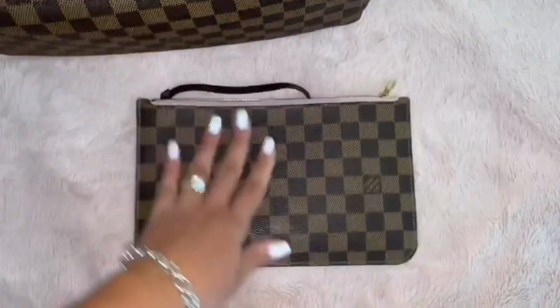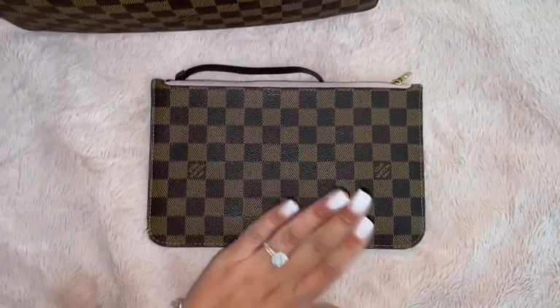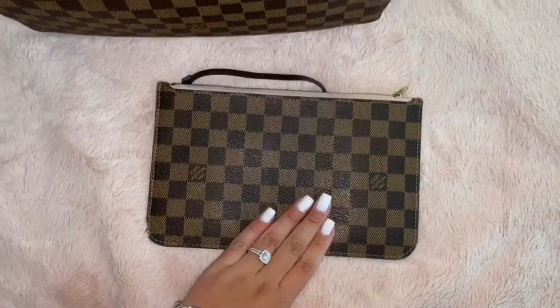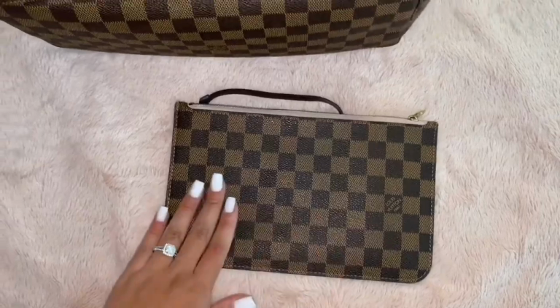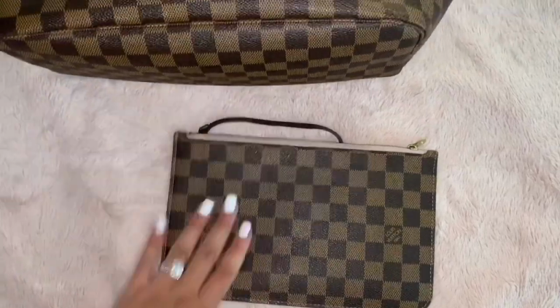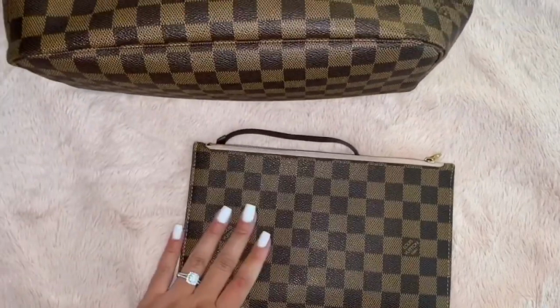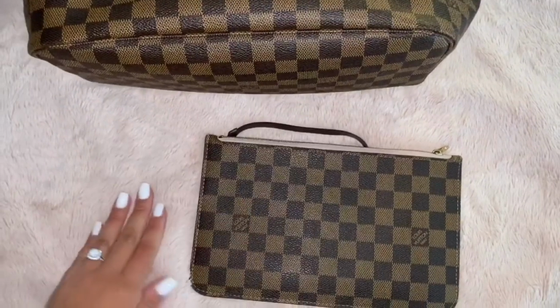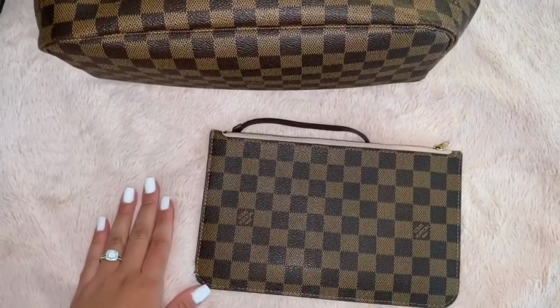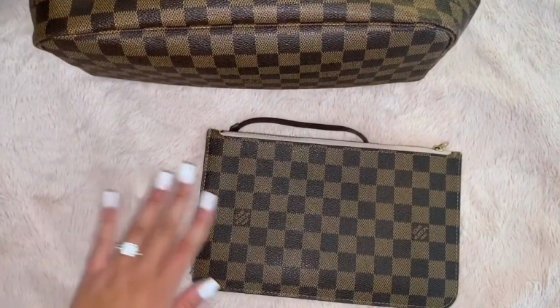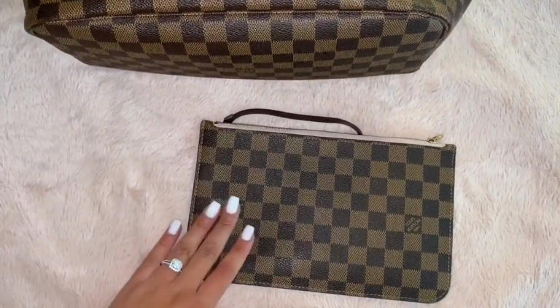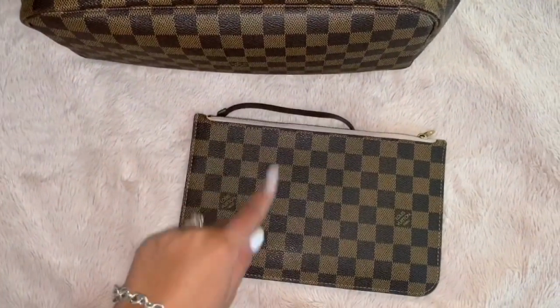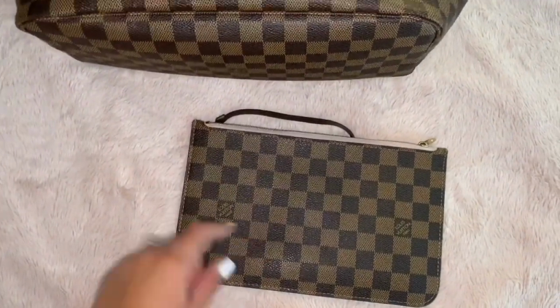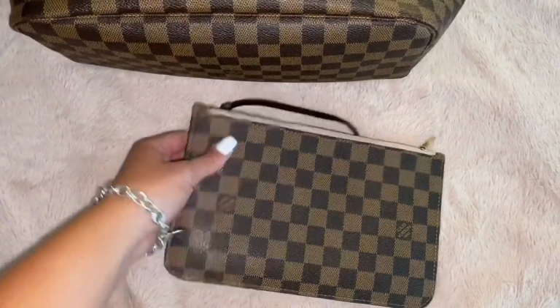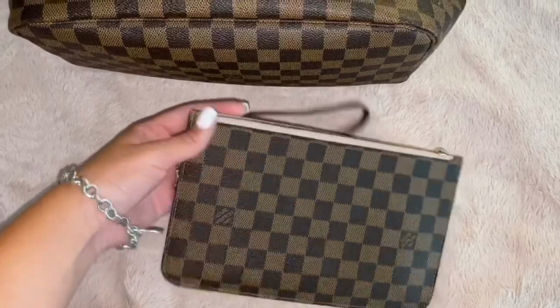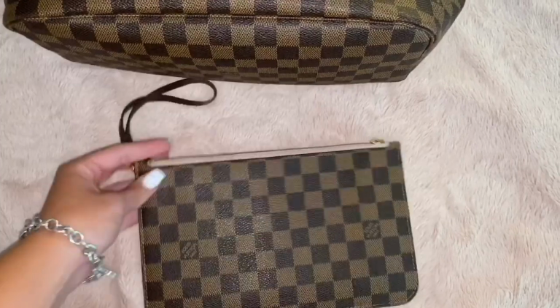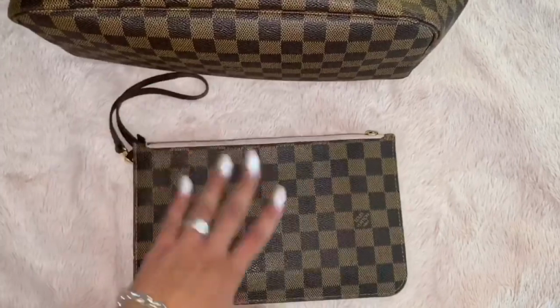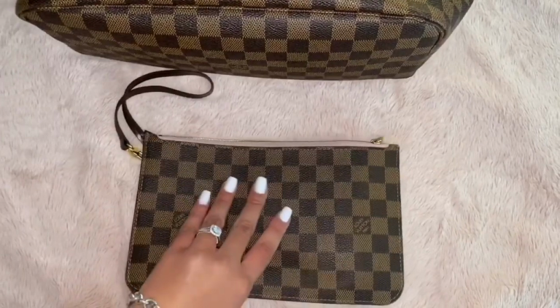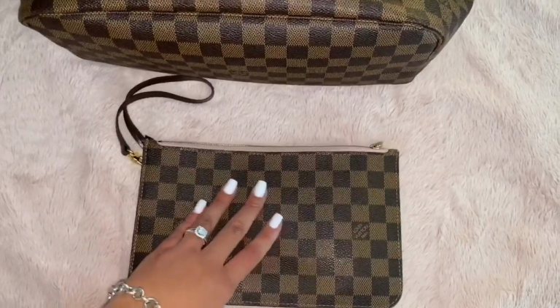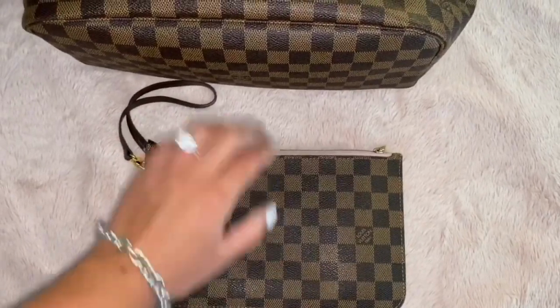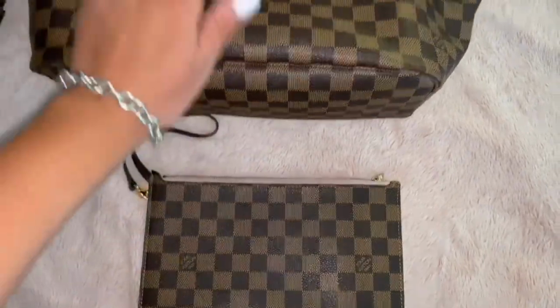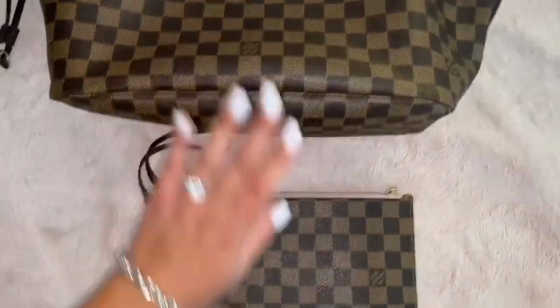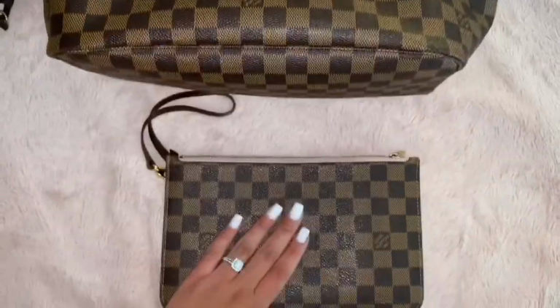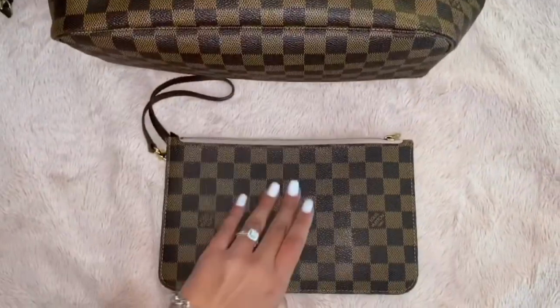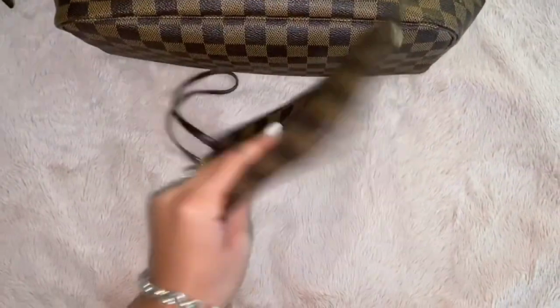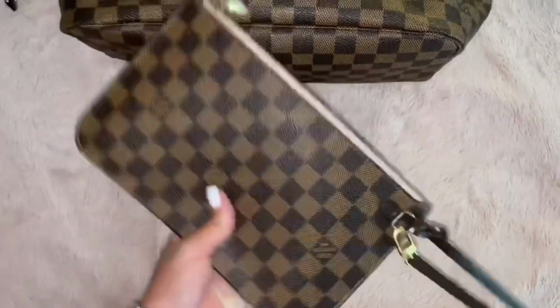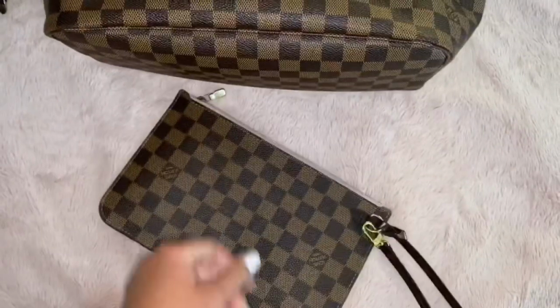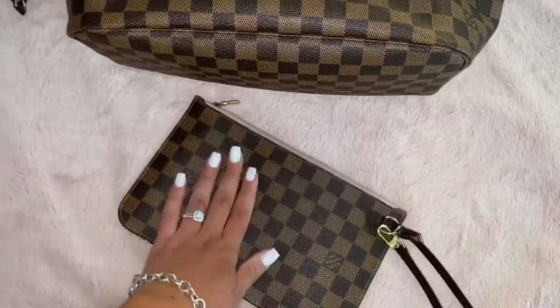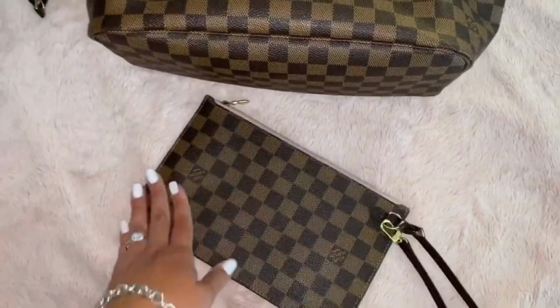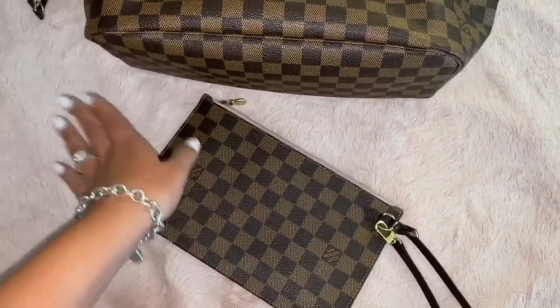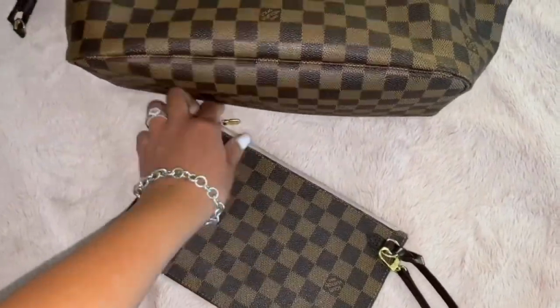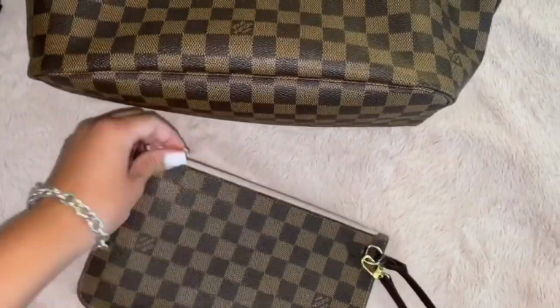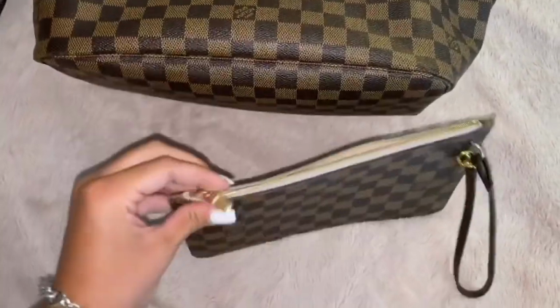It's super, super roomy. I talked about this in one of my other videos, the 'what's in my bag' video. I use this as my wallet. I love how you can literally just leave your bag at home and go outside with this — it fits so much. You can put your phone in here, pretty much your whole life.